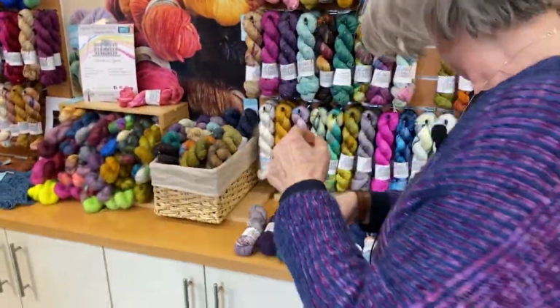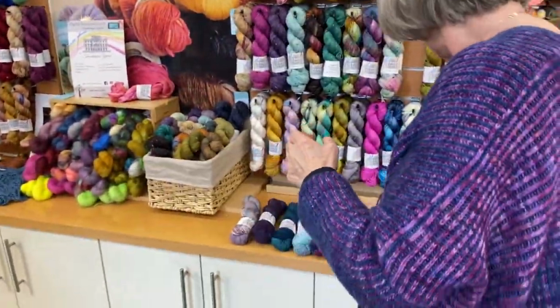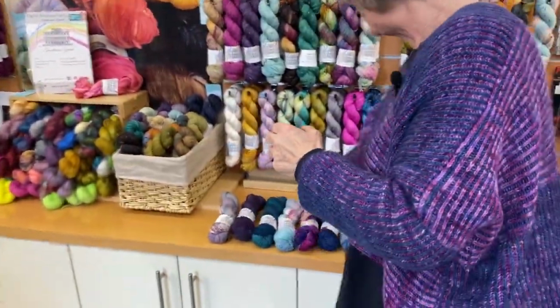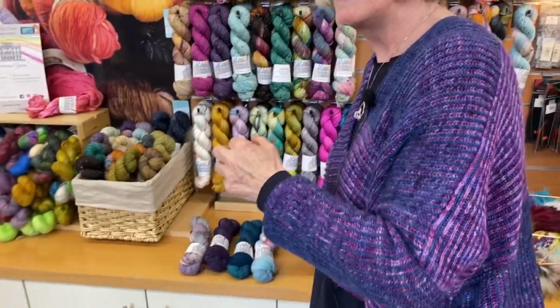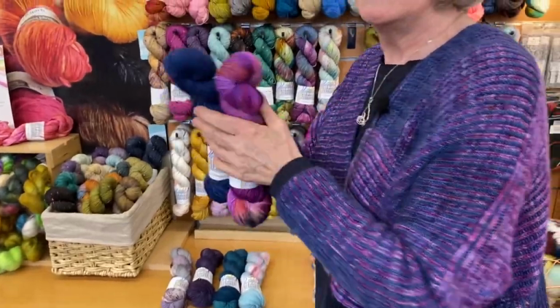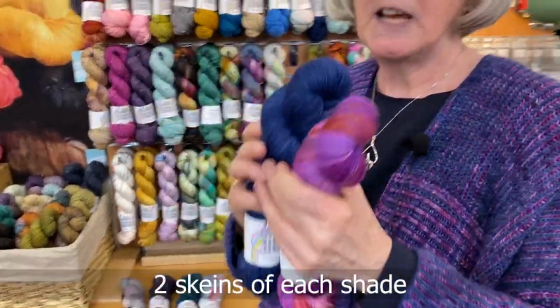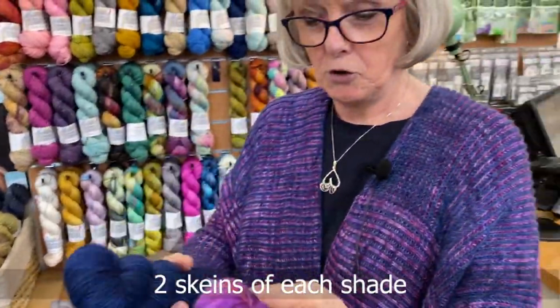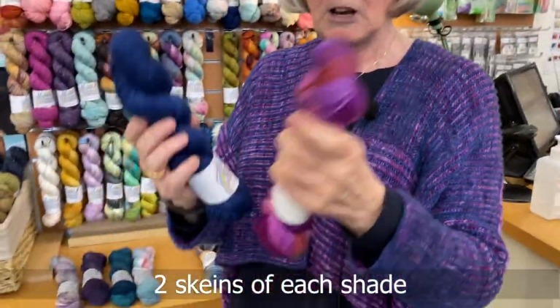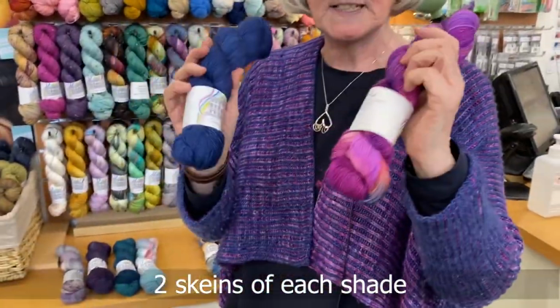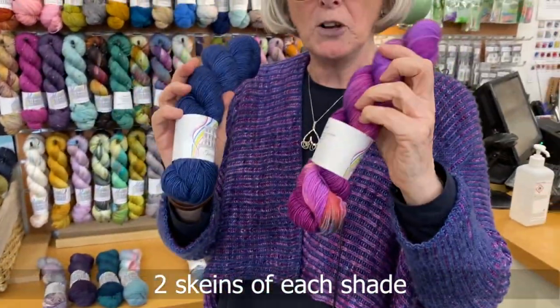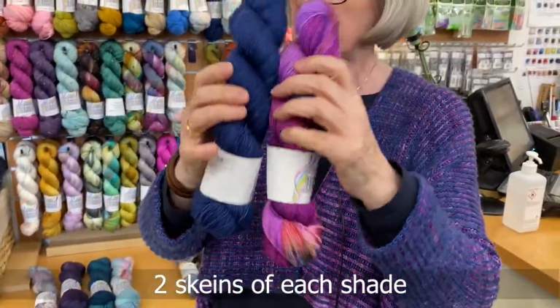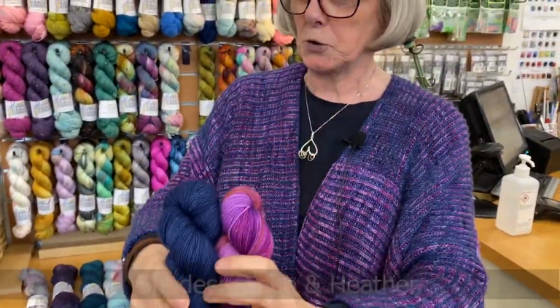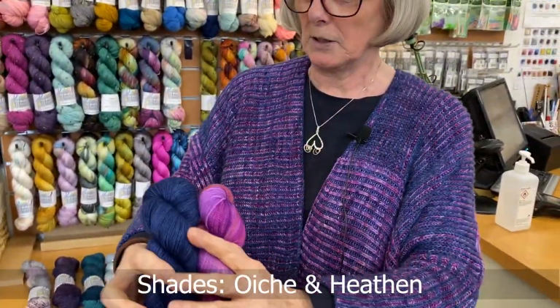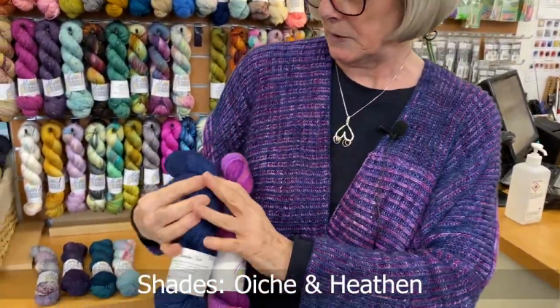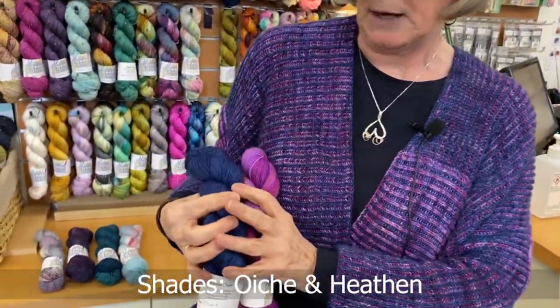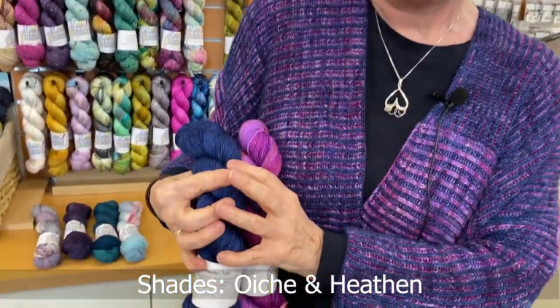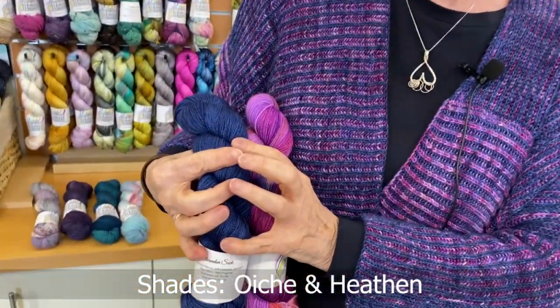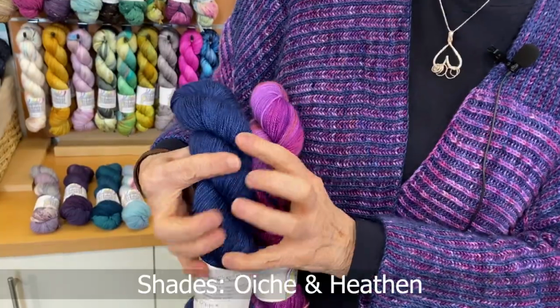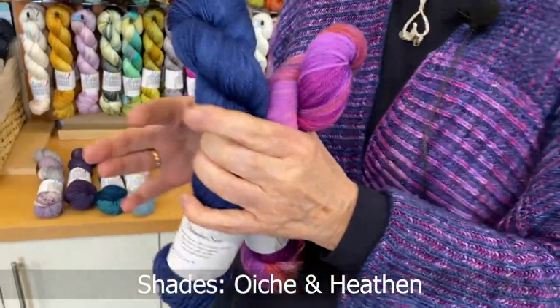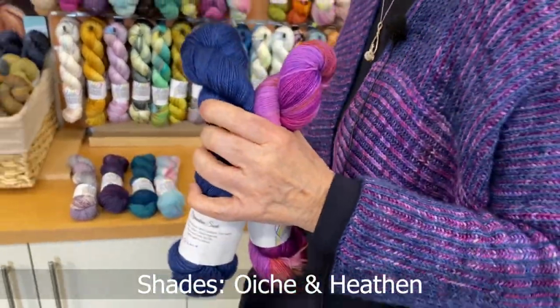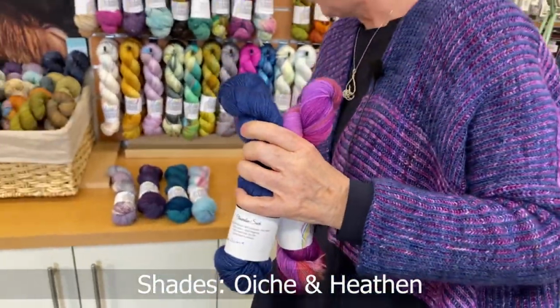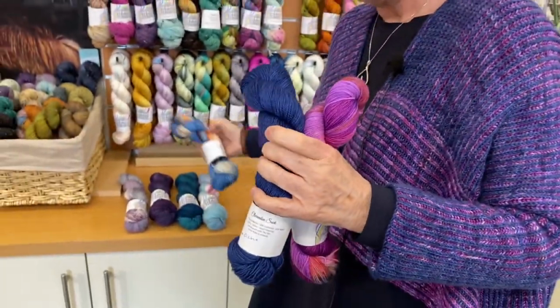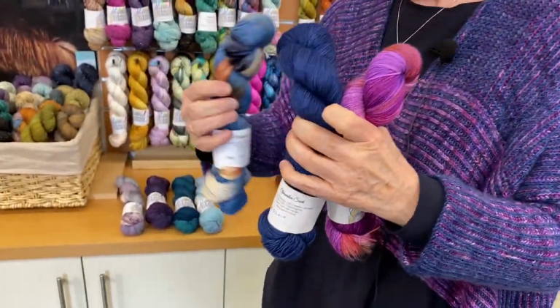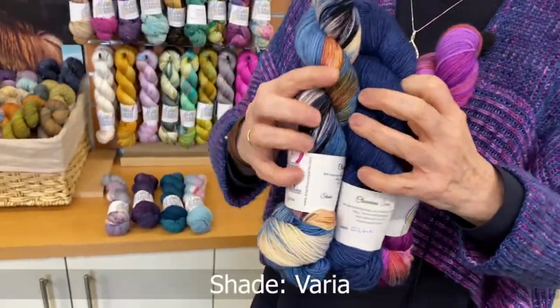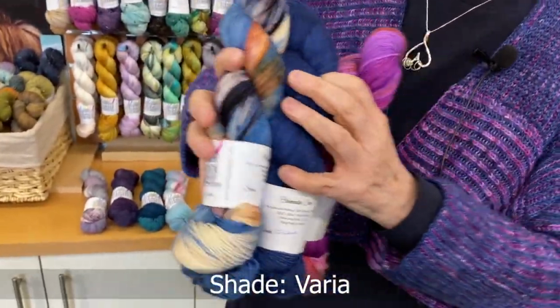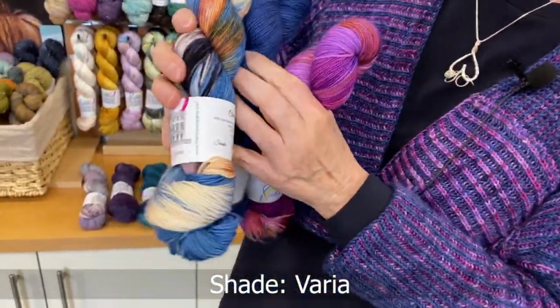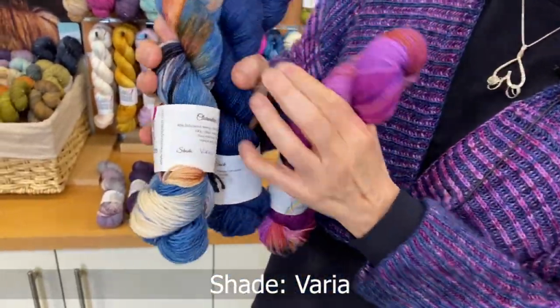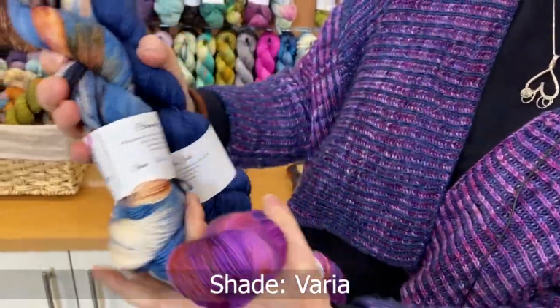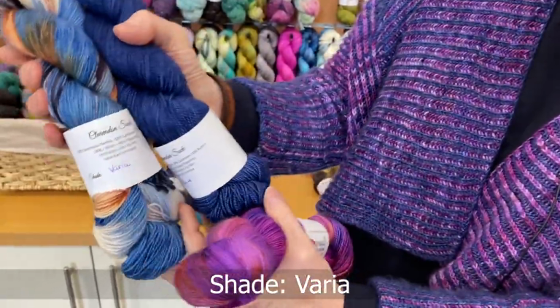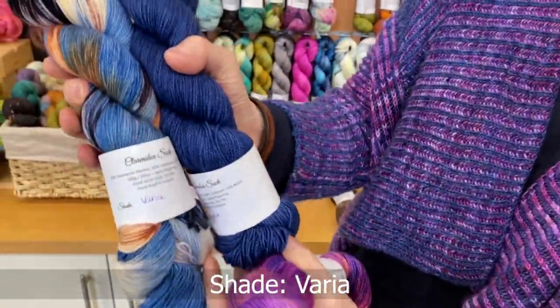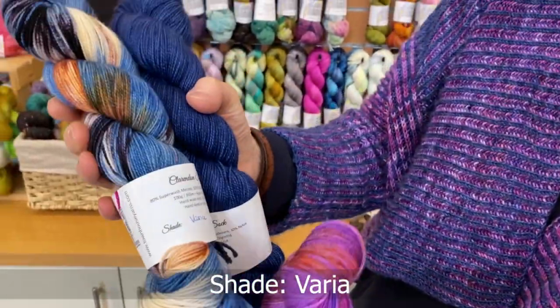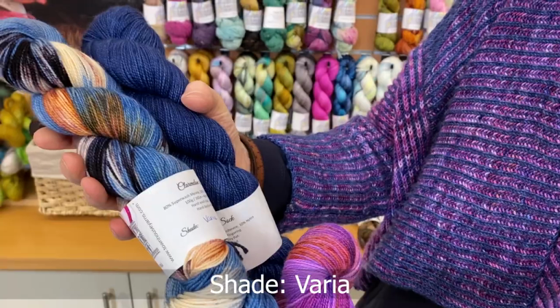I used Townhouse Yarns Clarendon Sock — these are the two colours so this is how it comes out. You could also do just blues and that would be absolutely stunning.